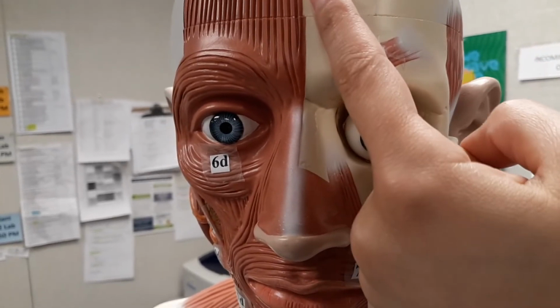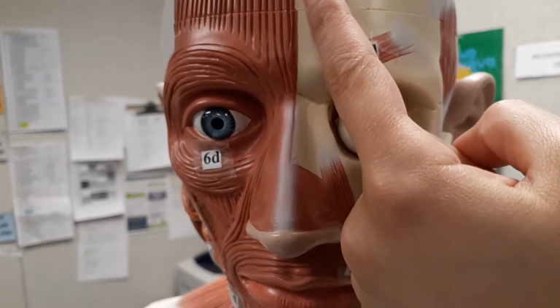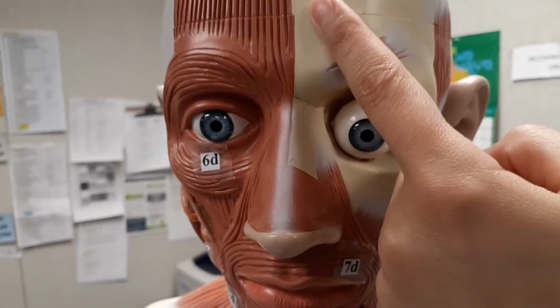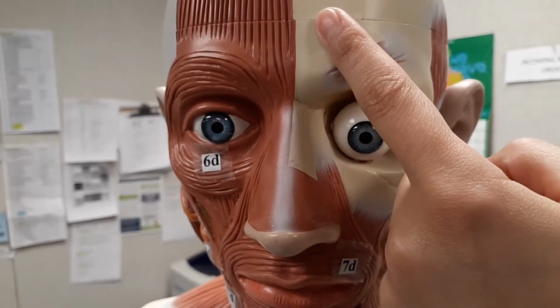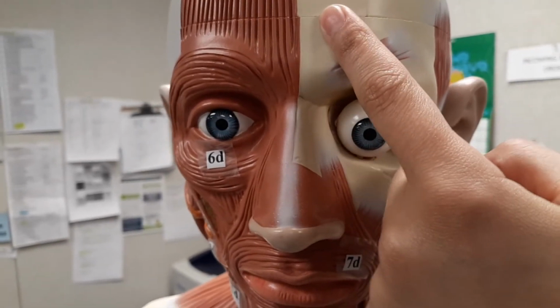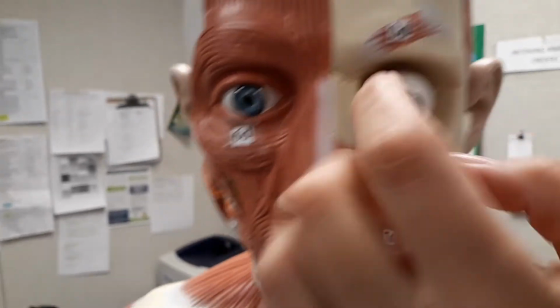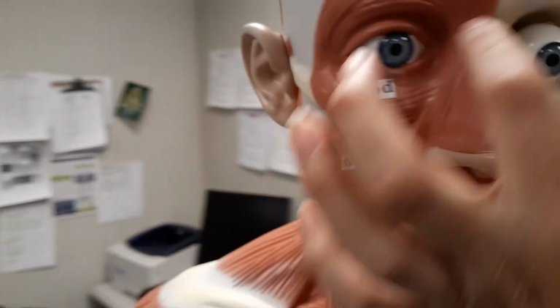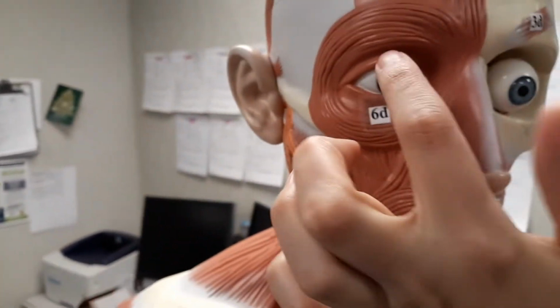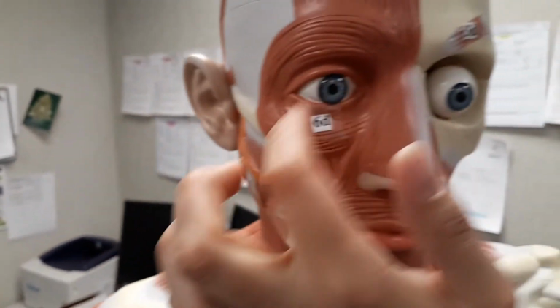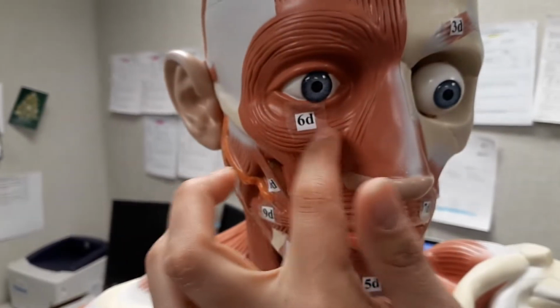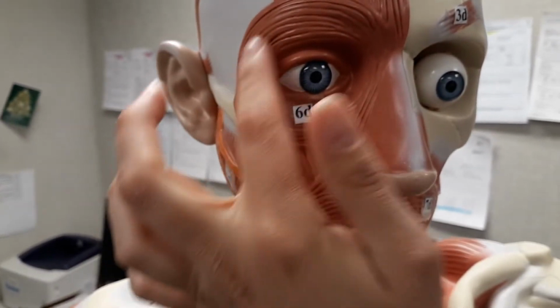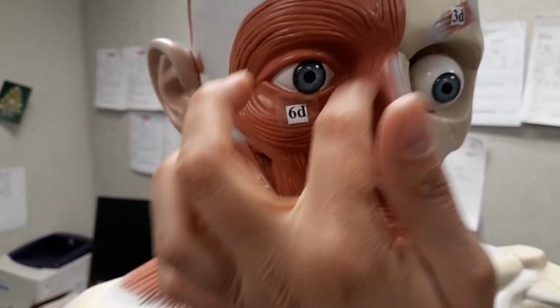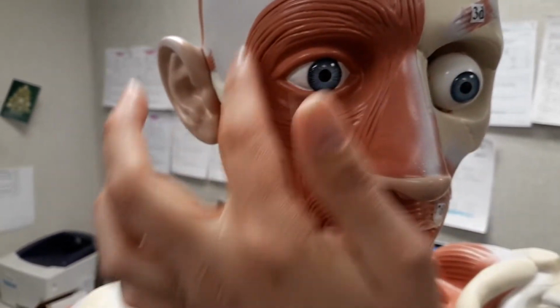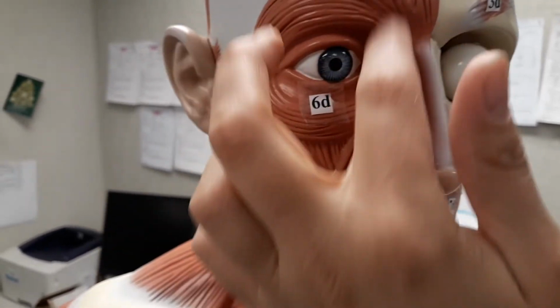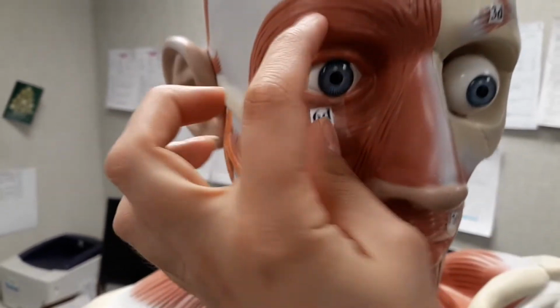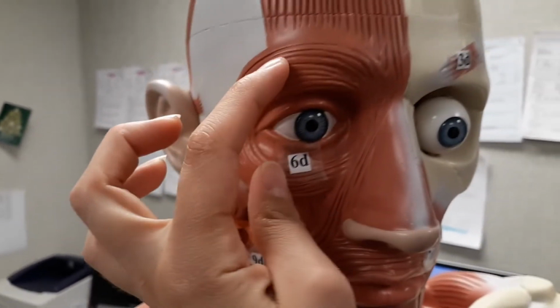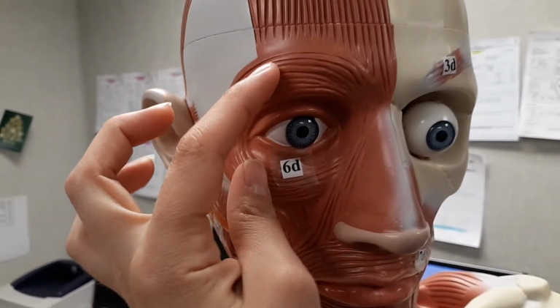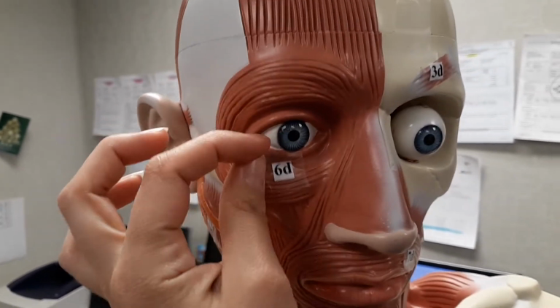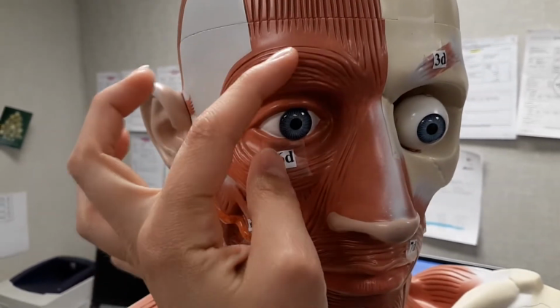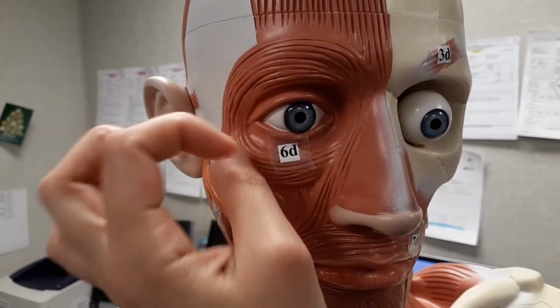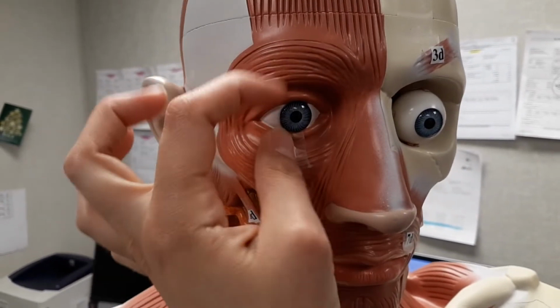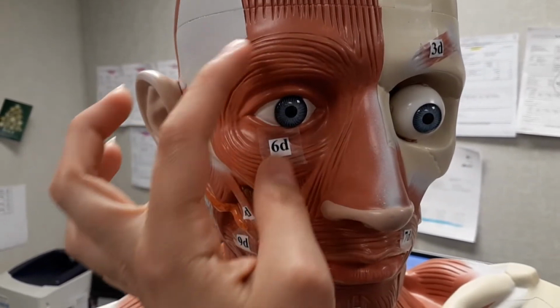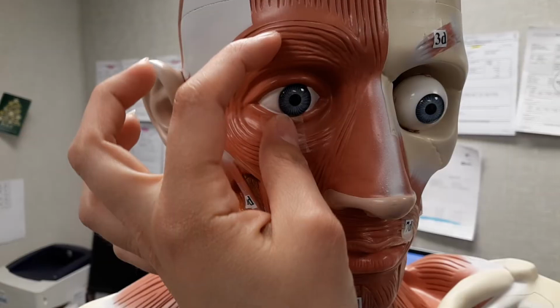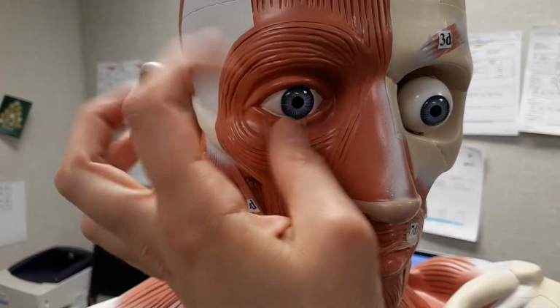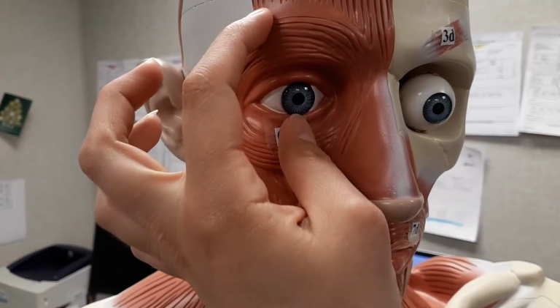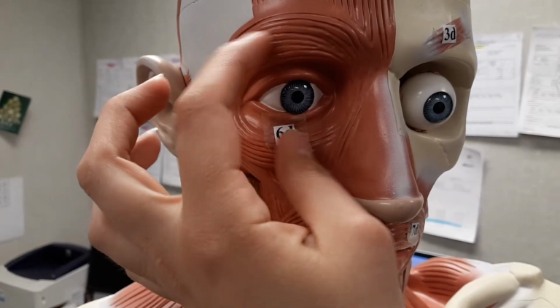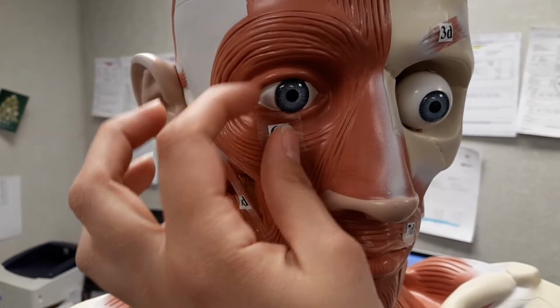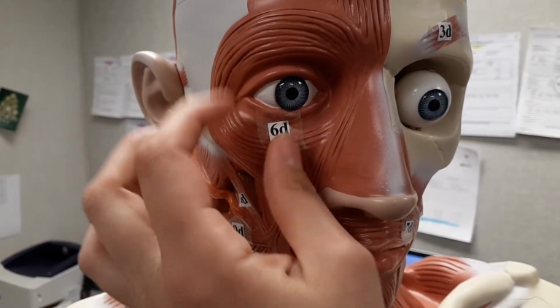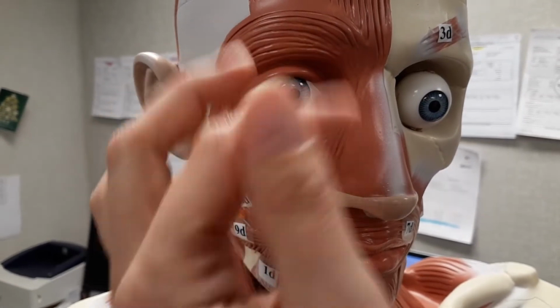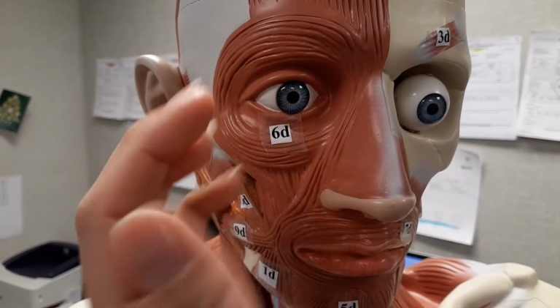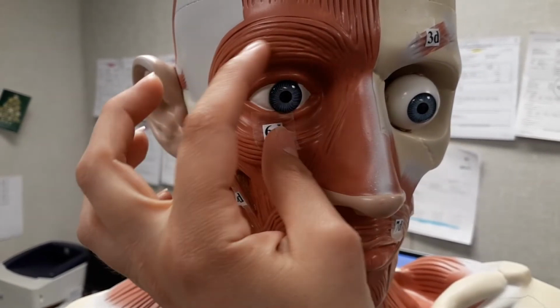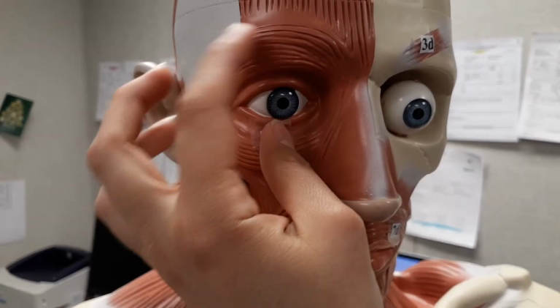Next, it's going to be the orbicularis oculi. That's going to be this muscle right through here. Its main purpose is simply to close the eye so you can't see your eyeball anymore.